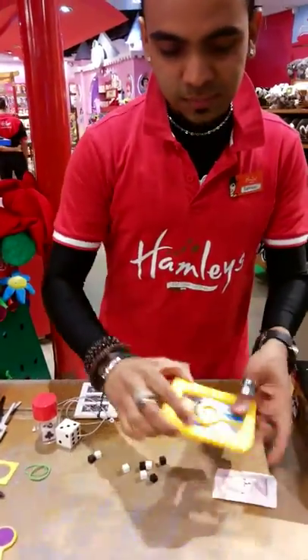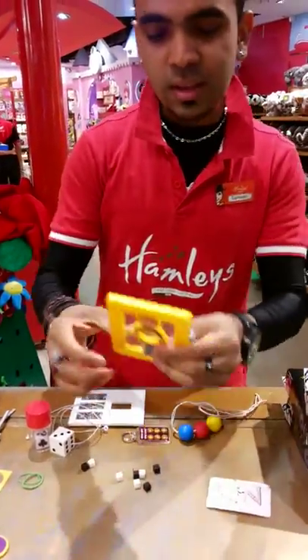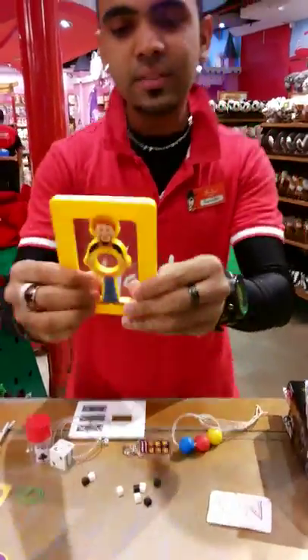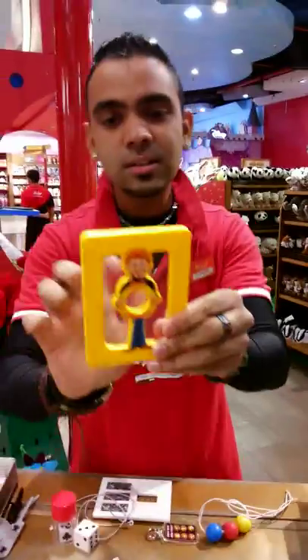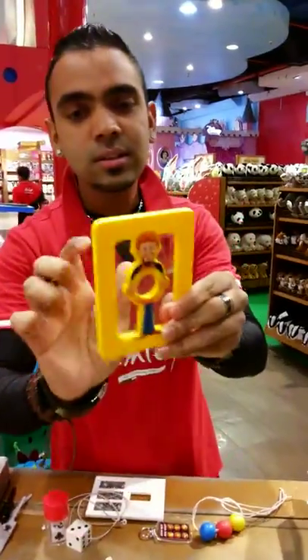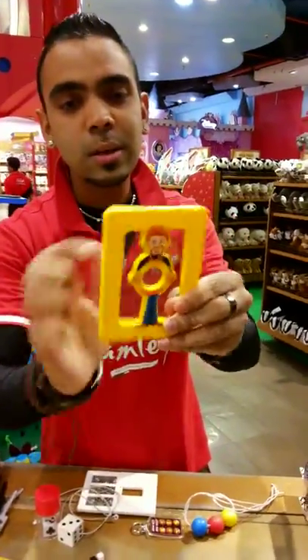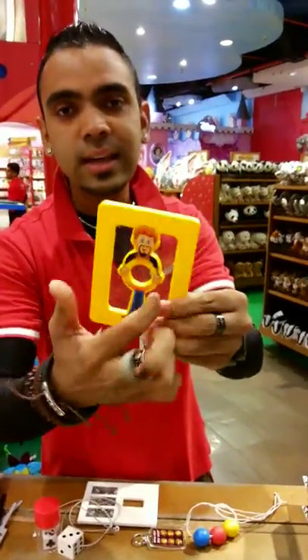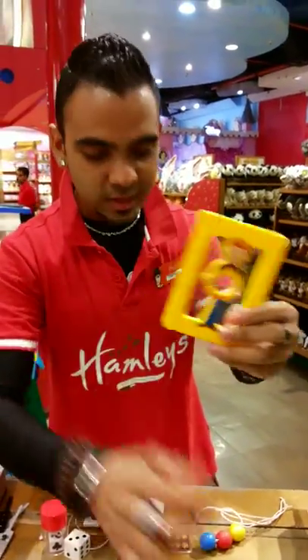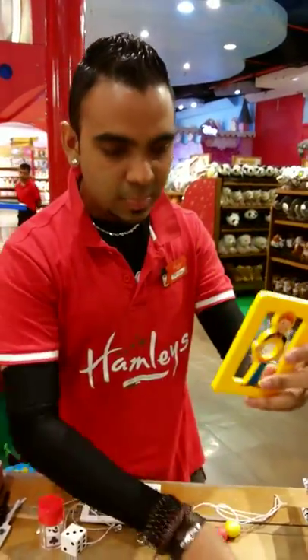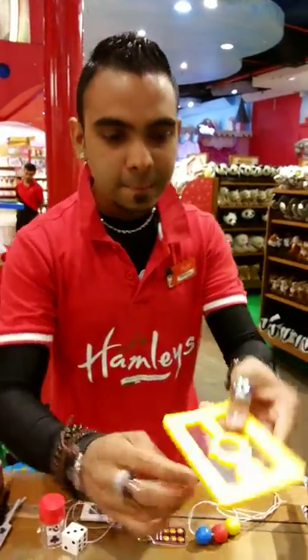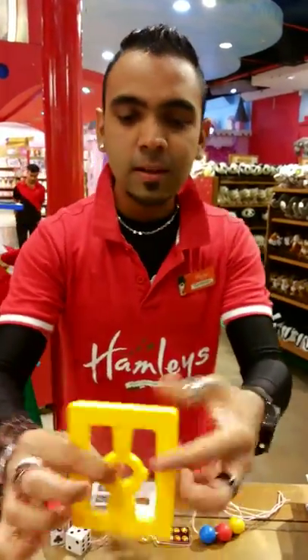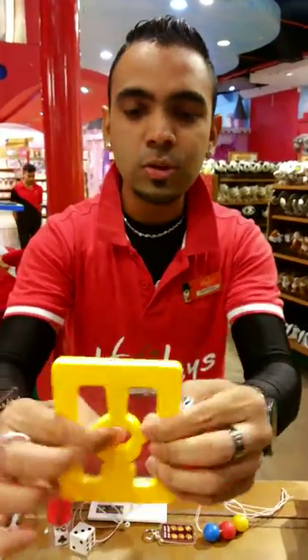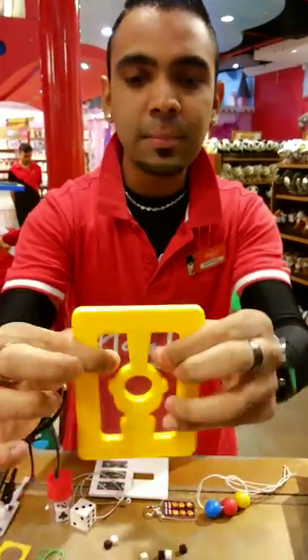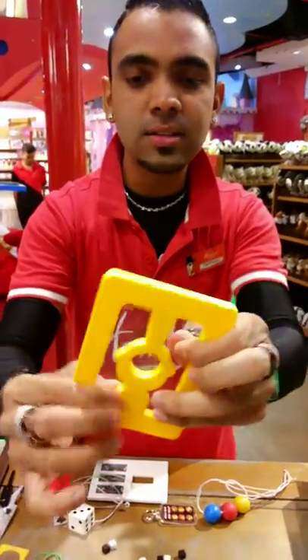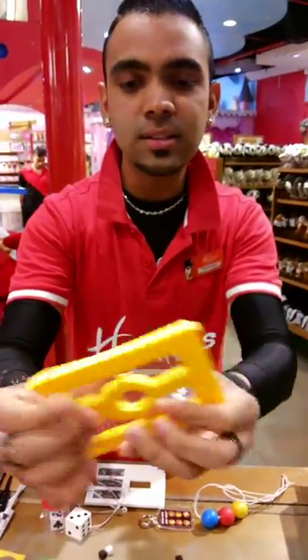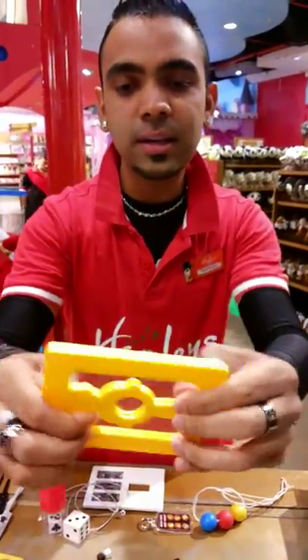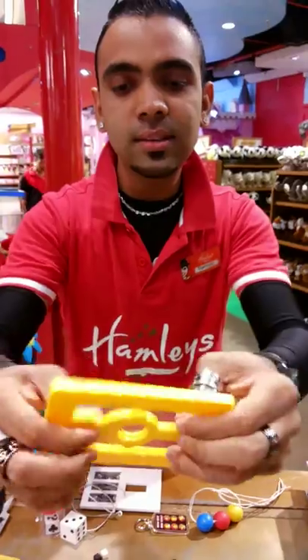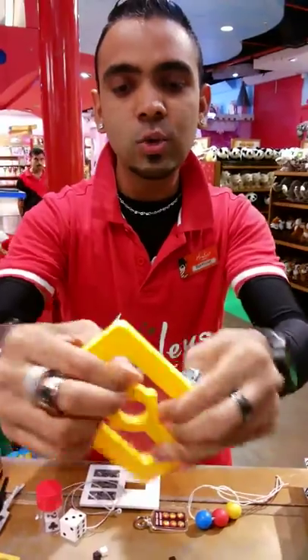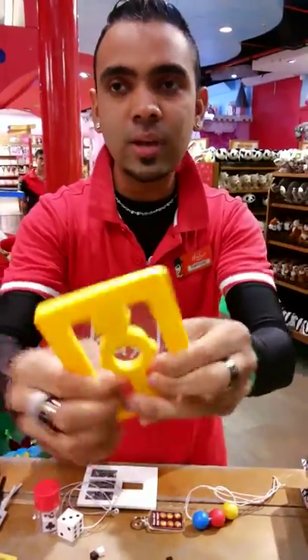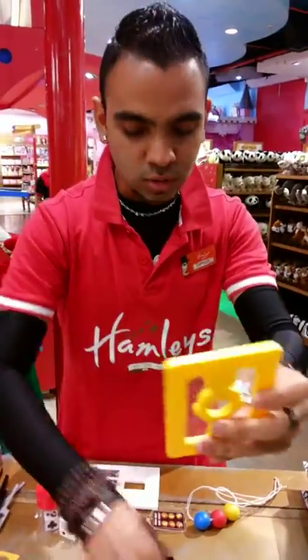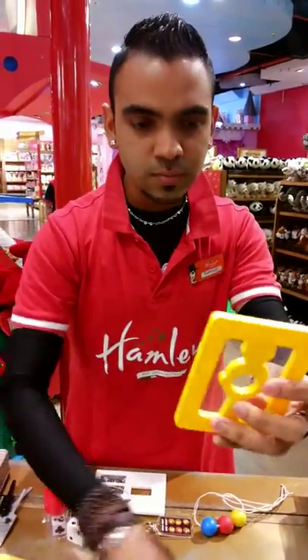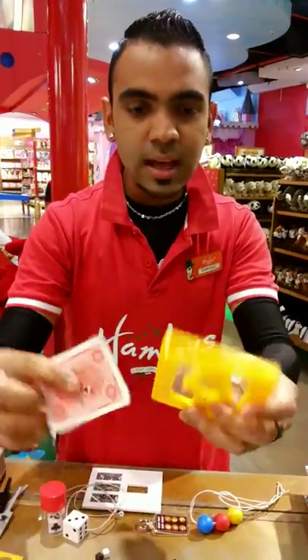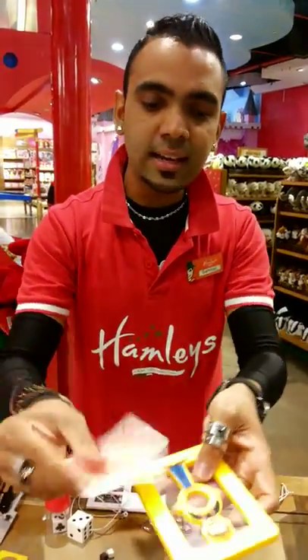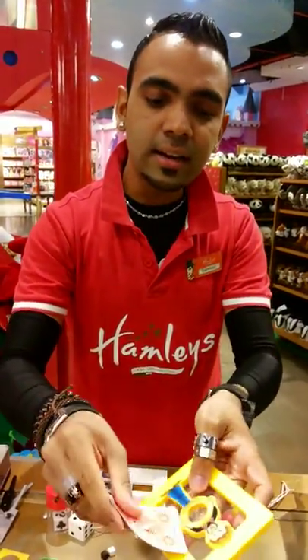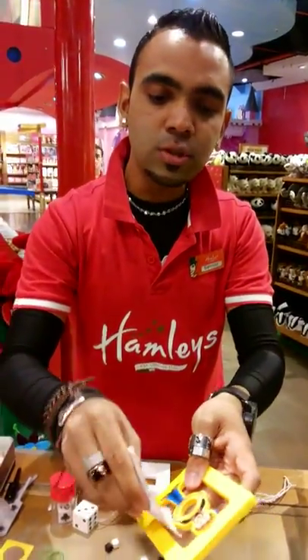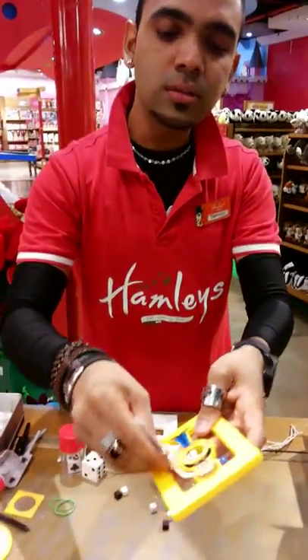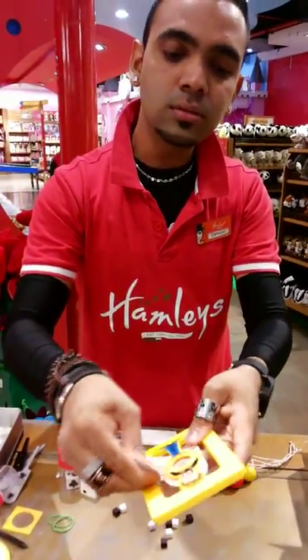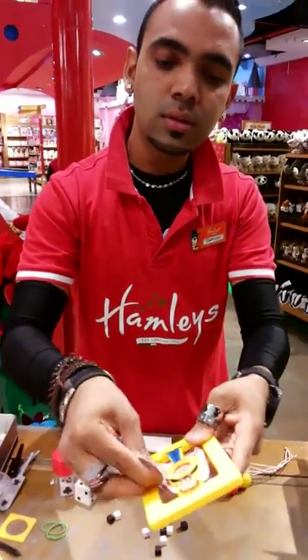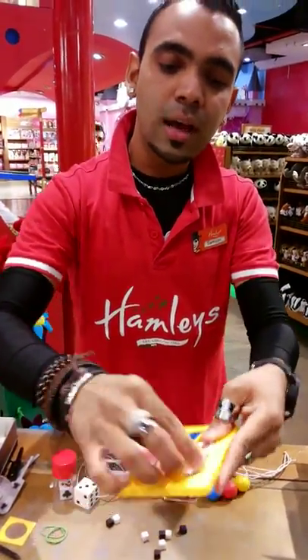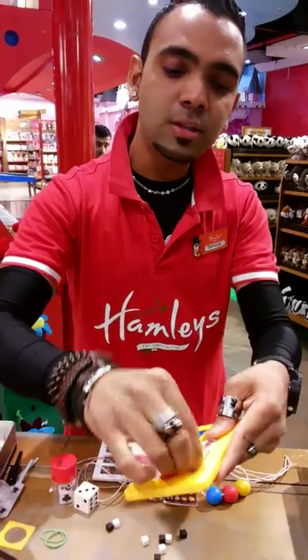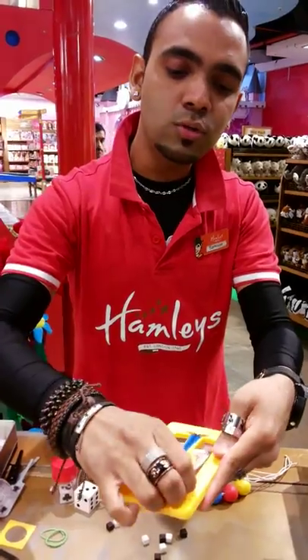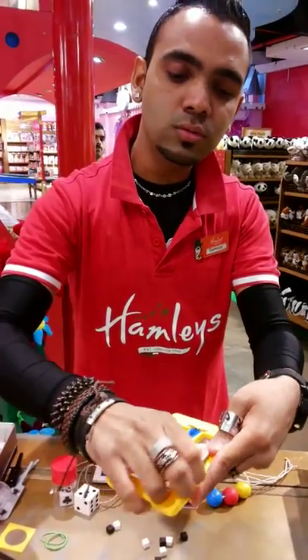Let's see. I have this. It's completely hard, right? Yes. I want you to examine it. It's completely — there's no hidden trapdoors. I take a card and I put it over here. I pass it through and through.